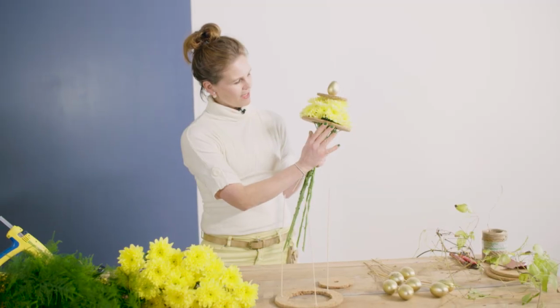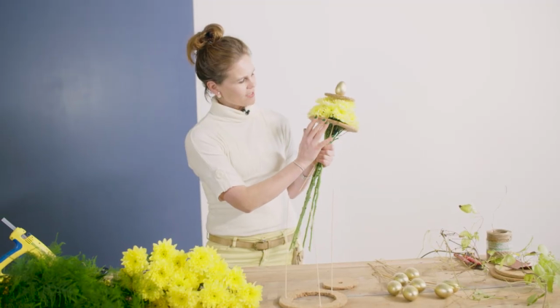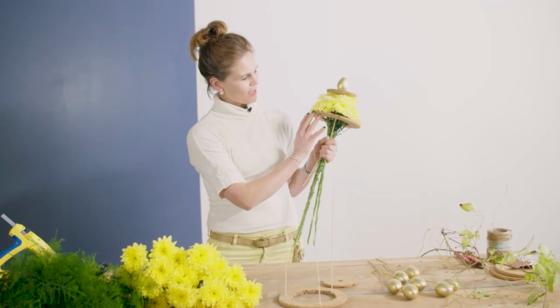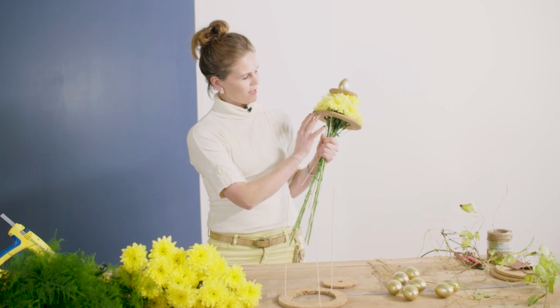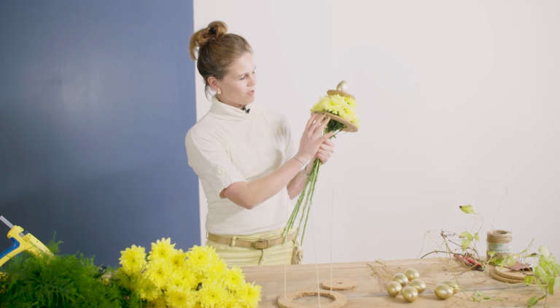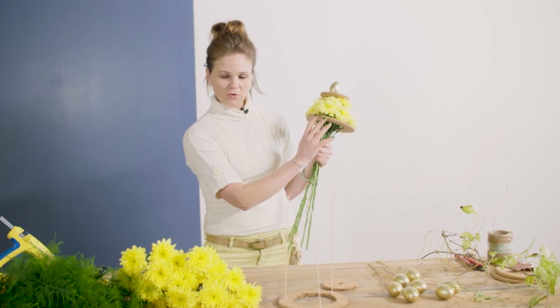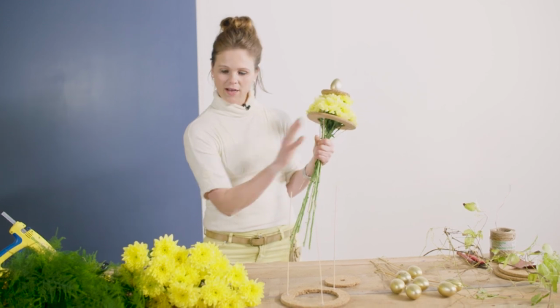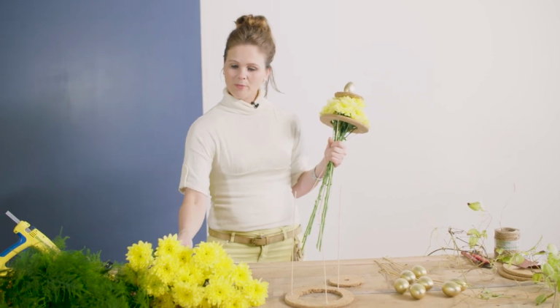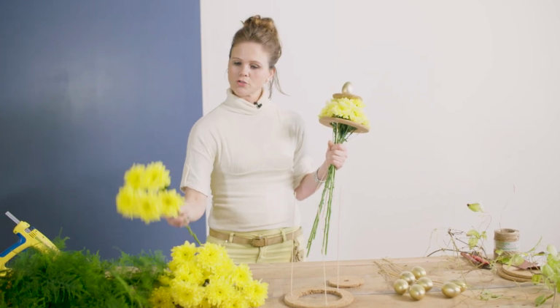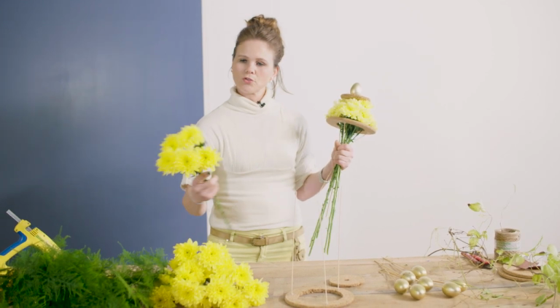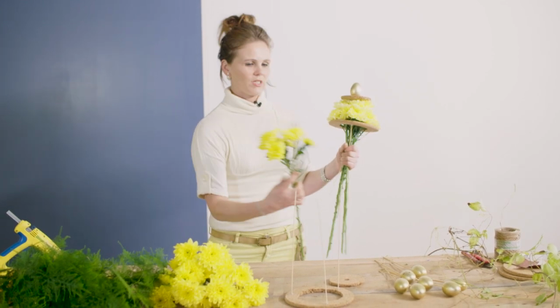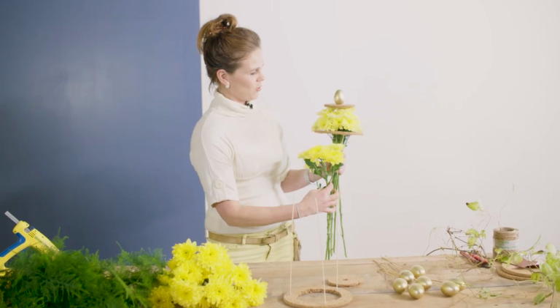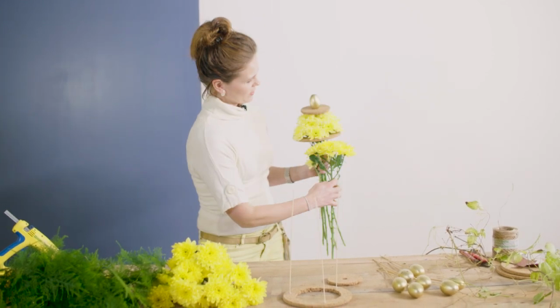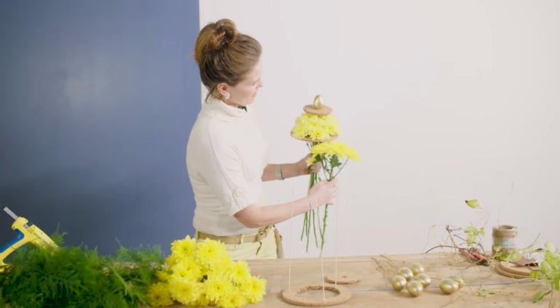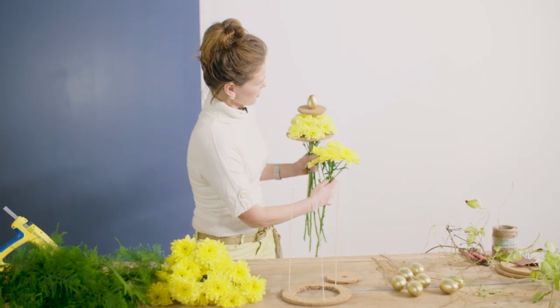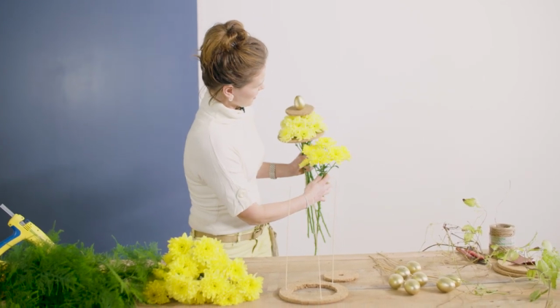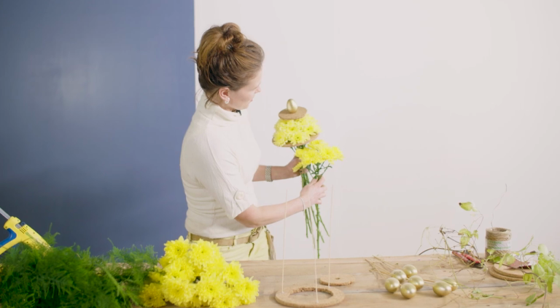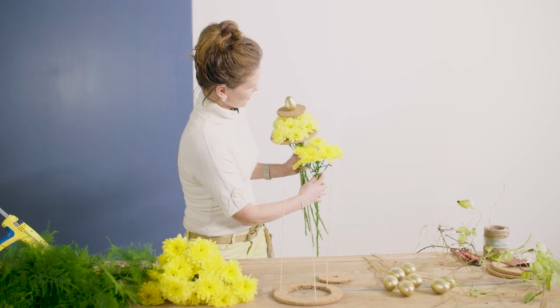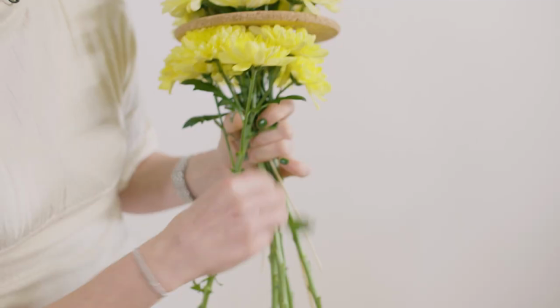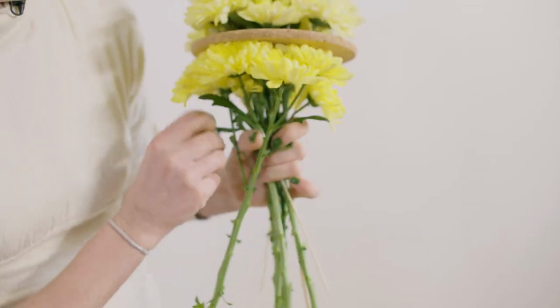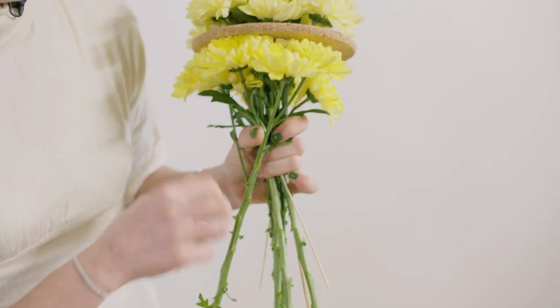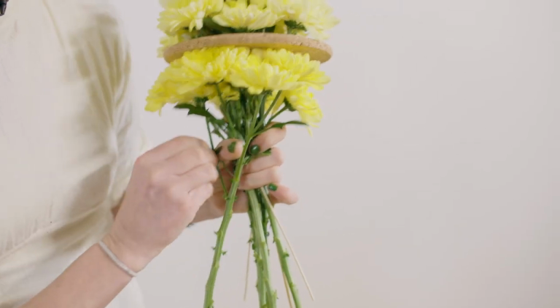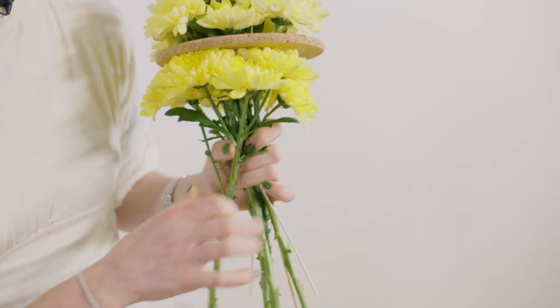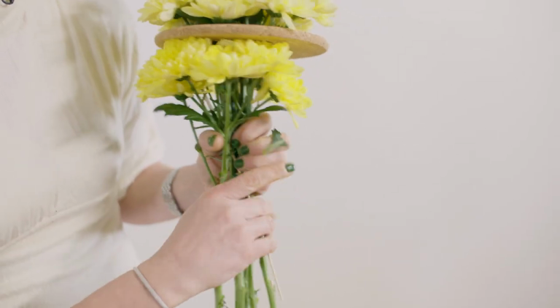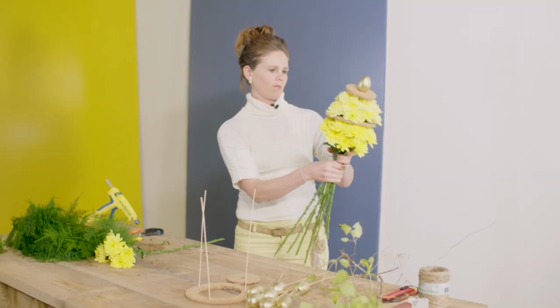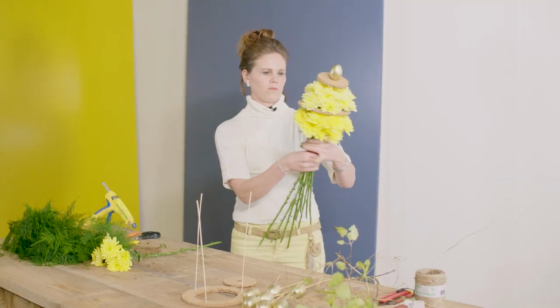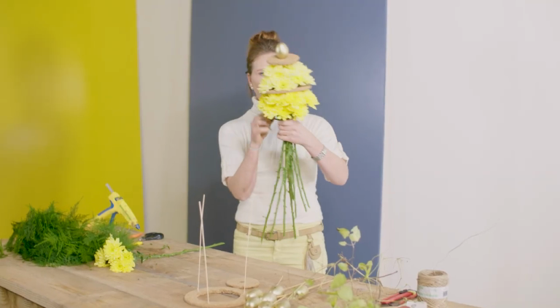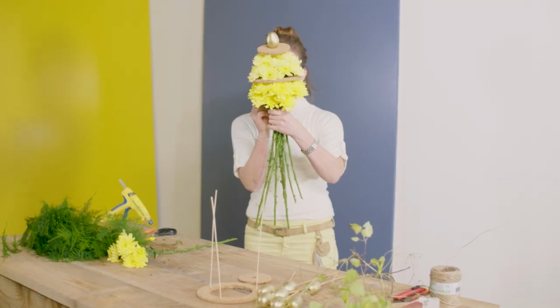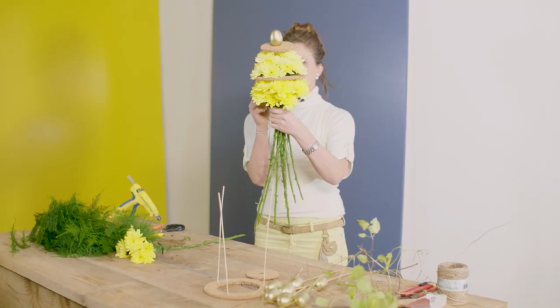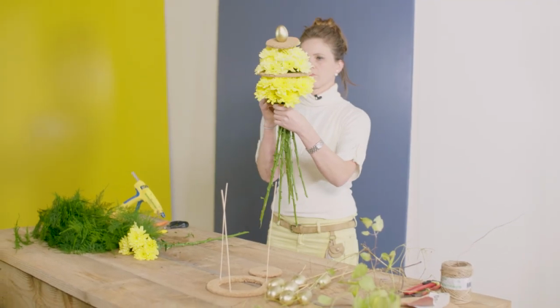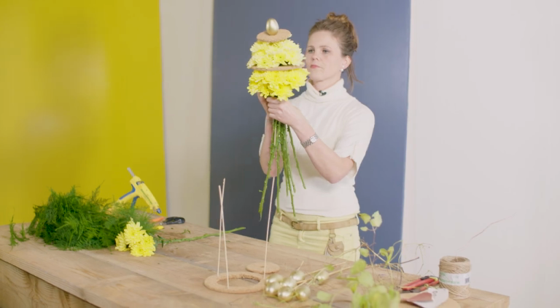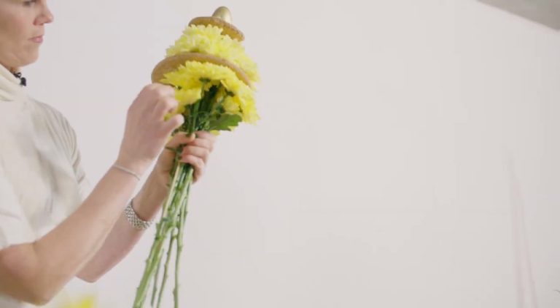After attaching the cork ring I'm going to use the yellow Baltica. It's just a shade darker so that the whole bouquet, which will be the shape of an egg, will be getting a little bit more dimension.